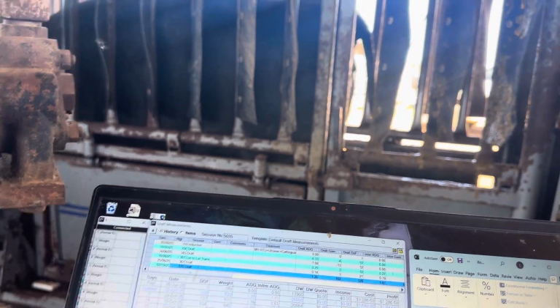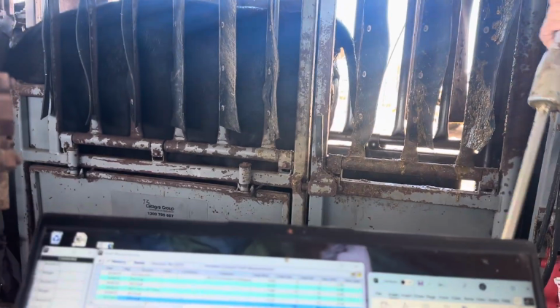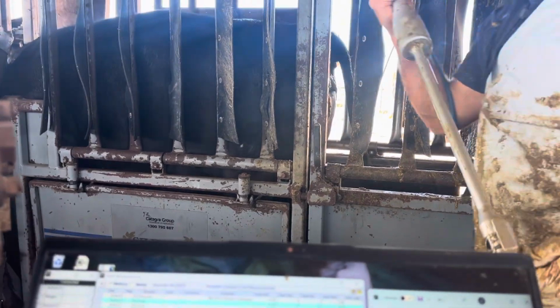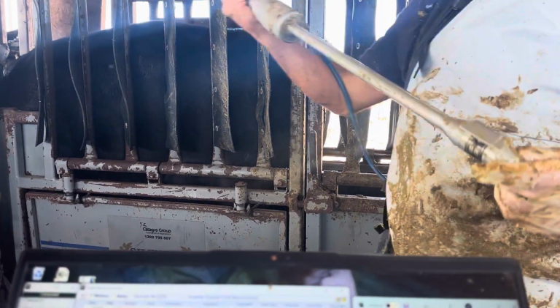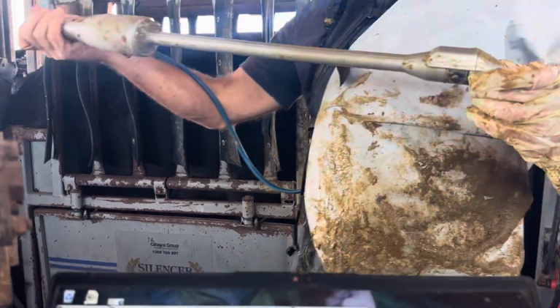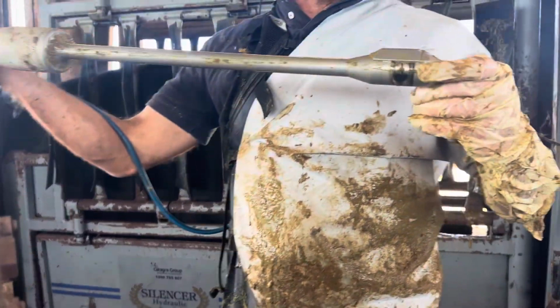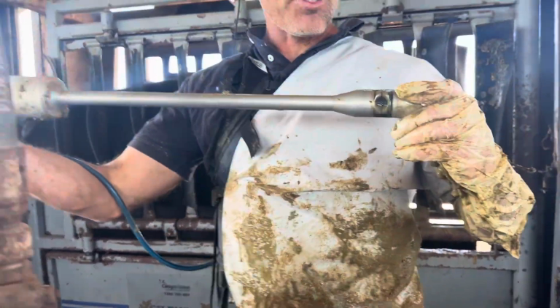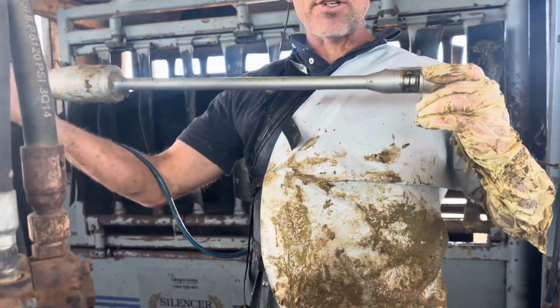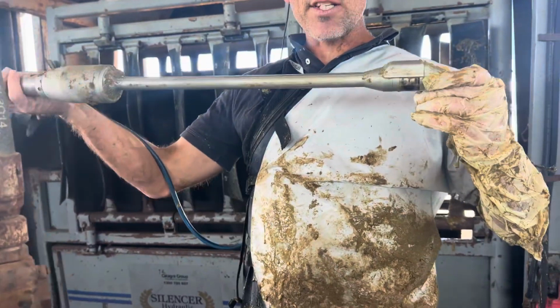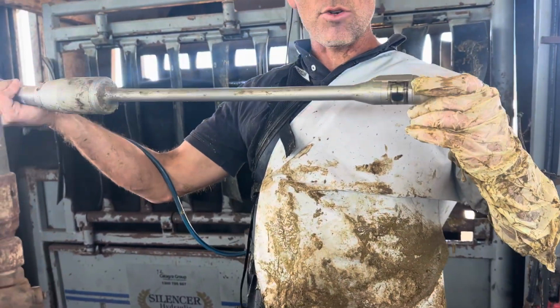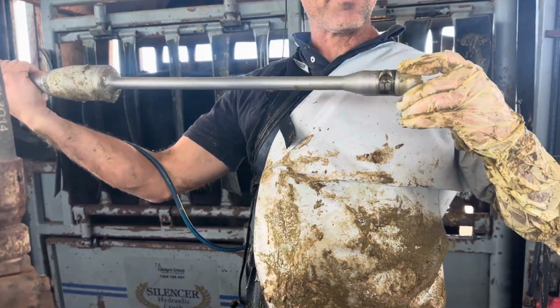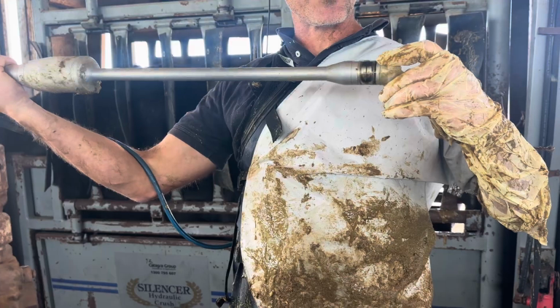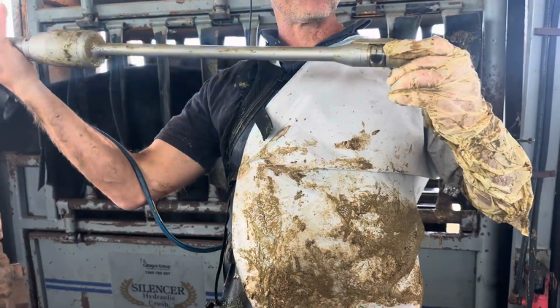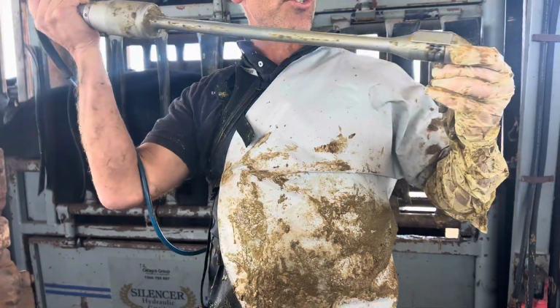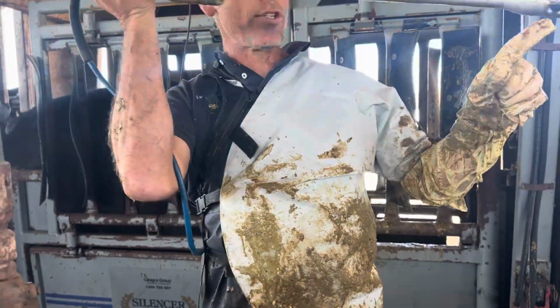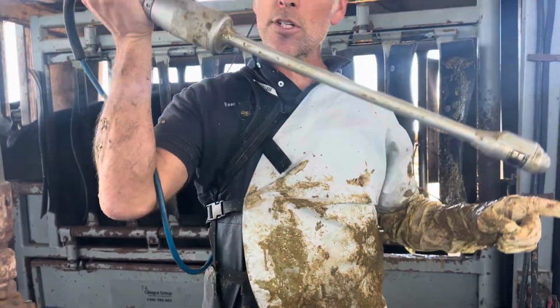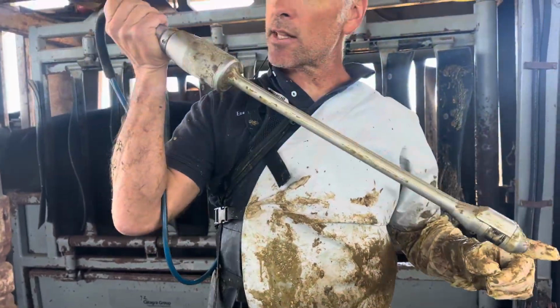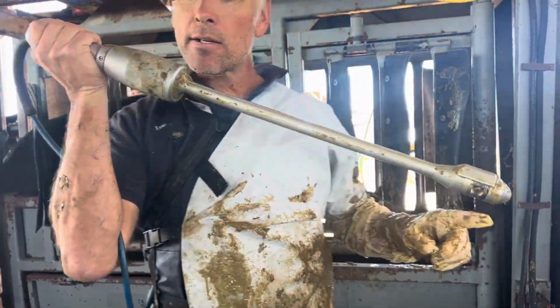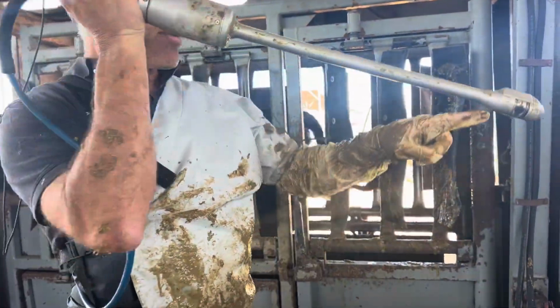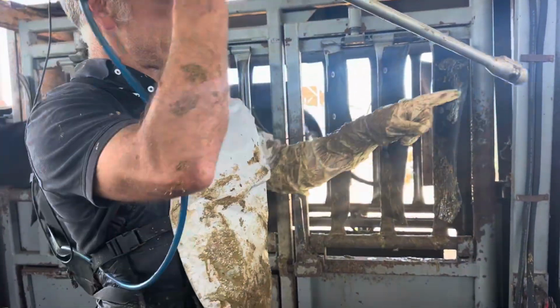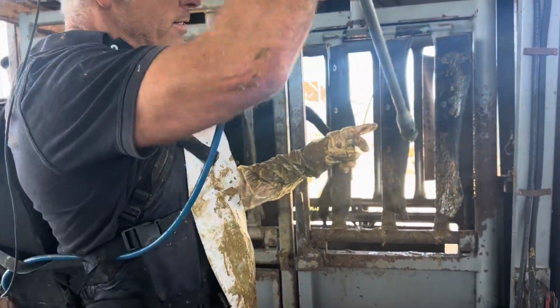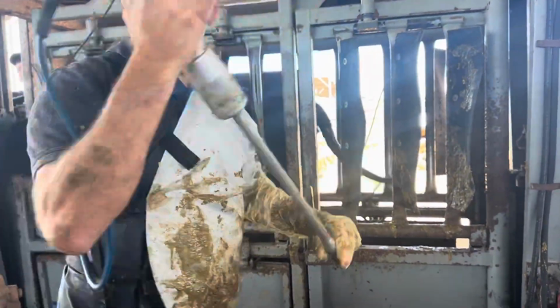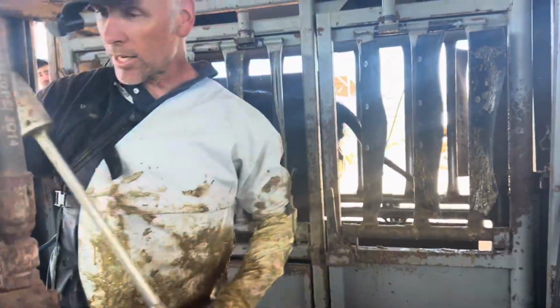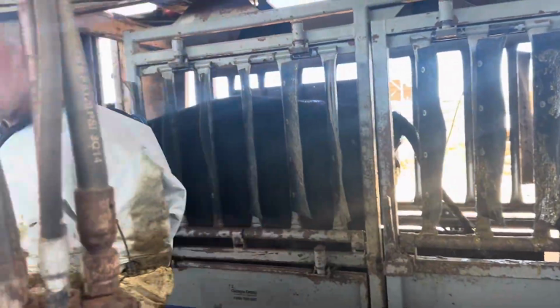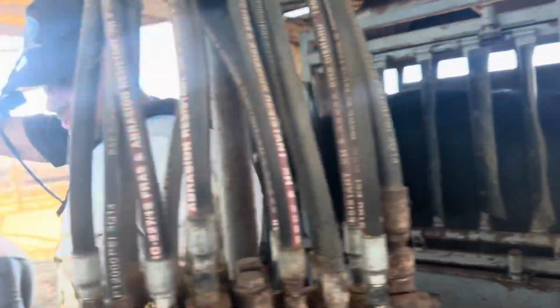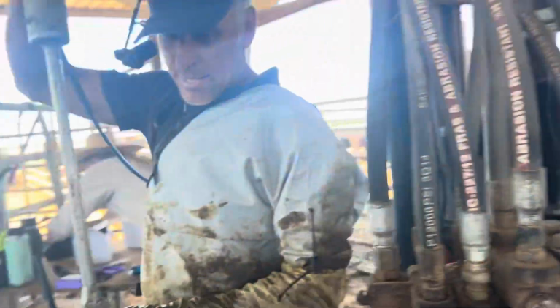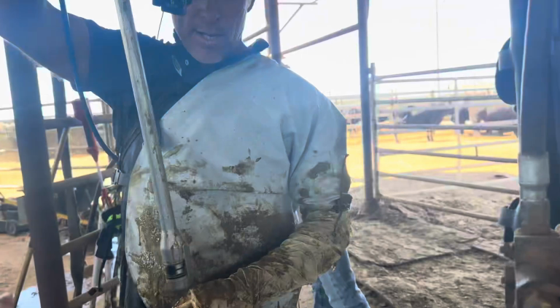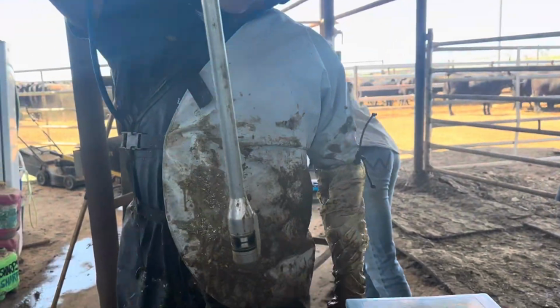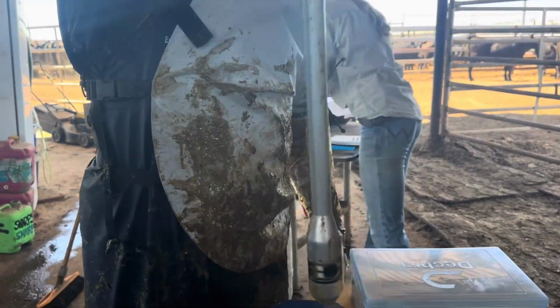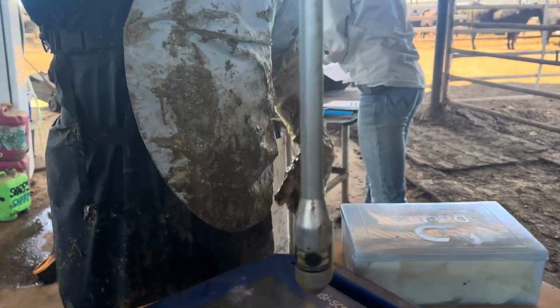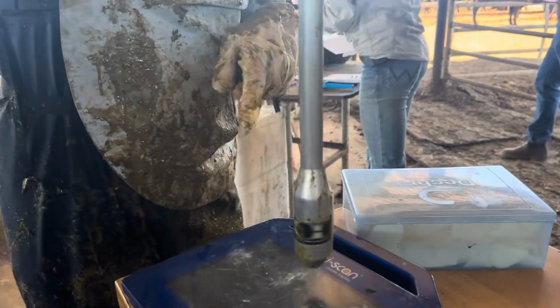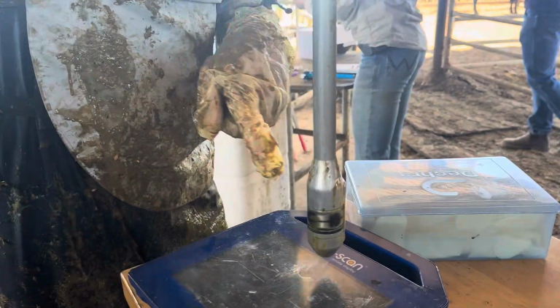This is the sector probe. Most of the standard ones are linear. This is an older style probe called a sector probe. It shoots an image. That image that you're seeing there — look here. That's the head of the probe right there, and it's shooting an image out like this.